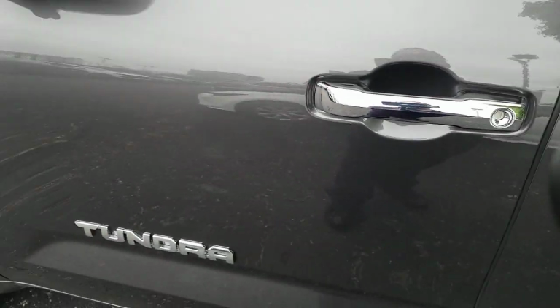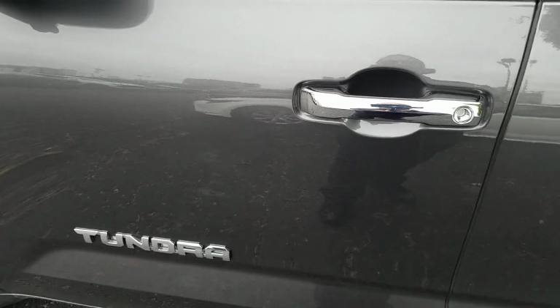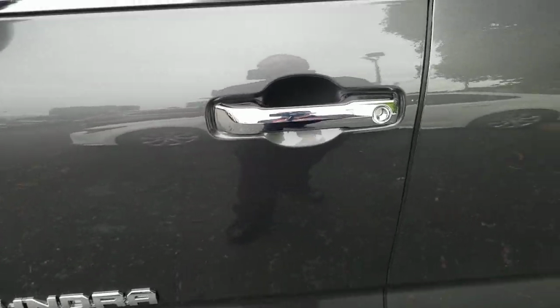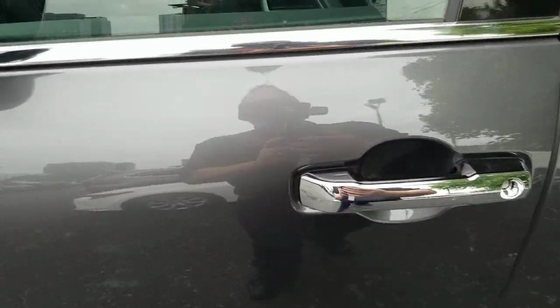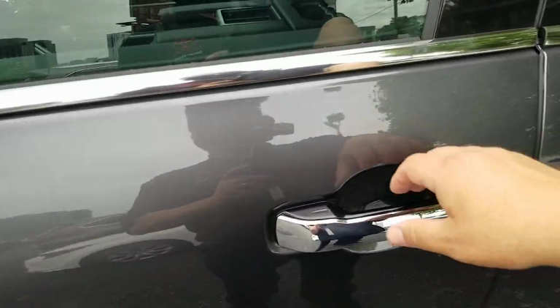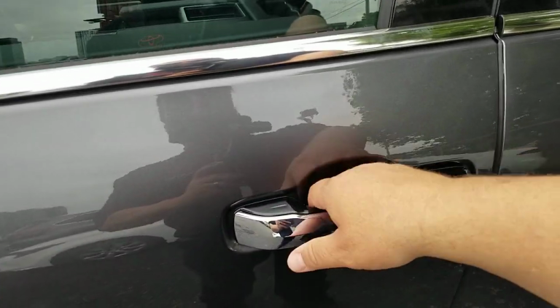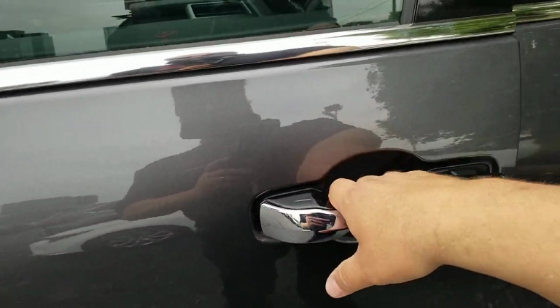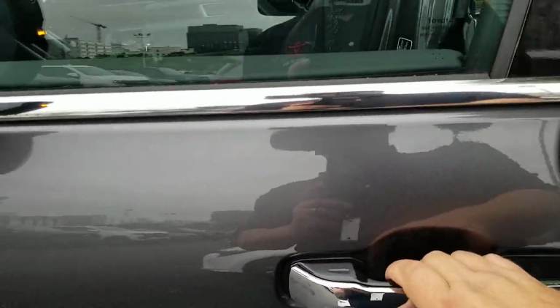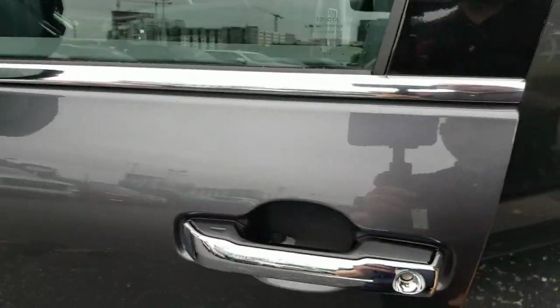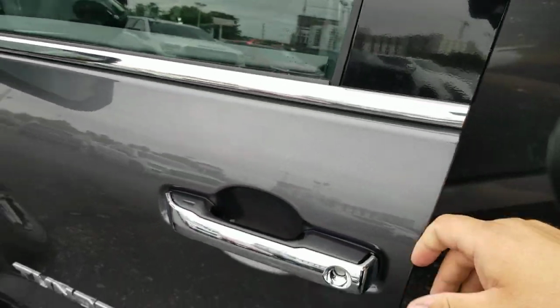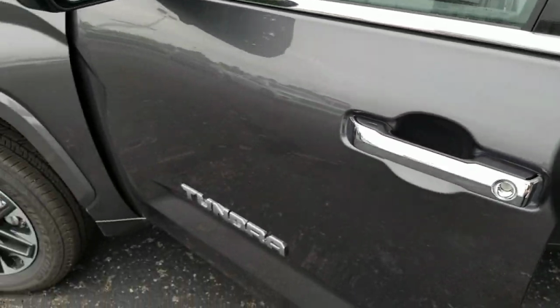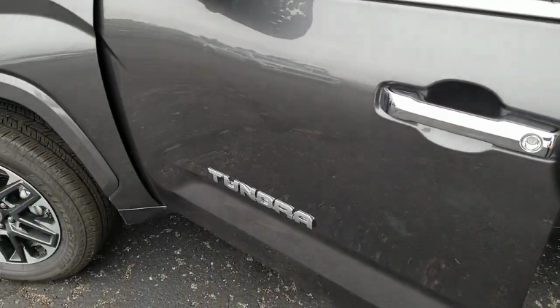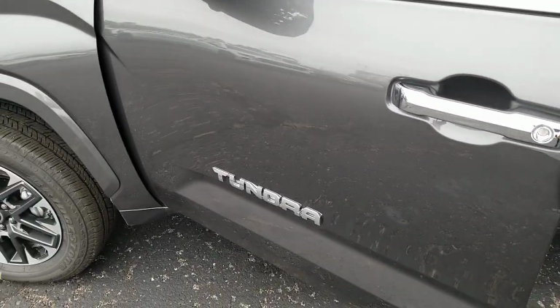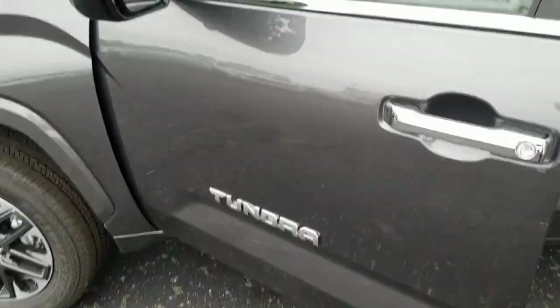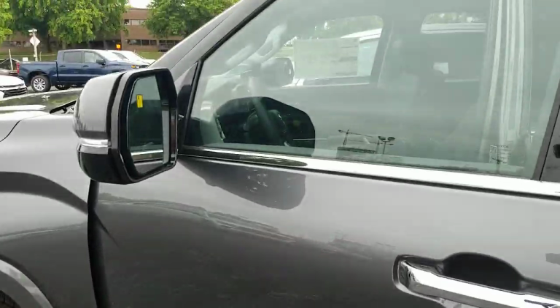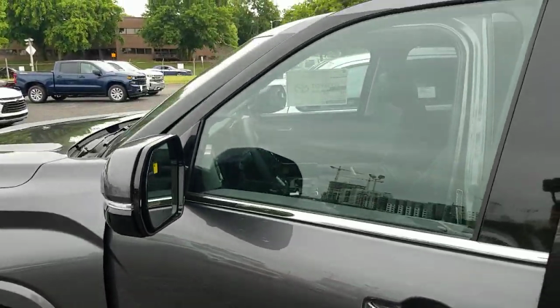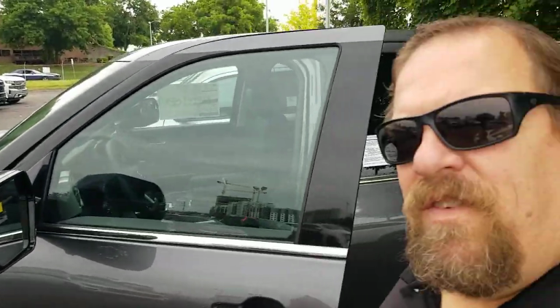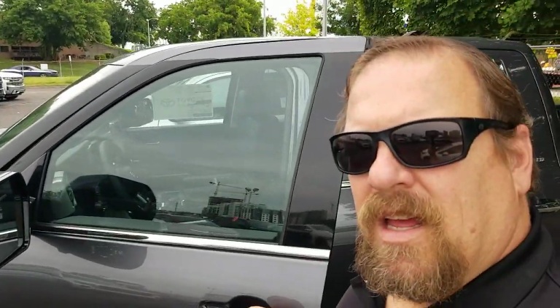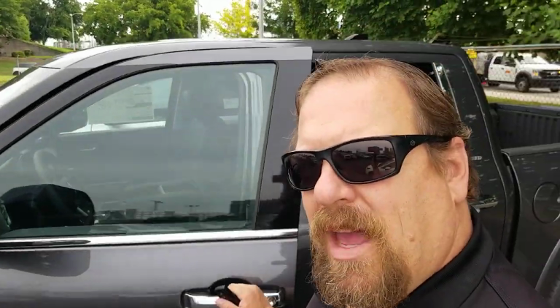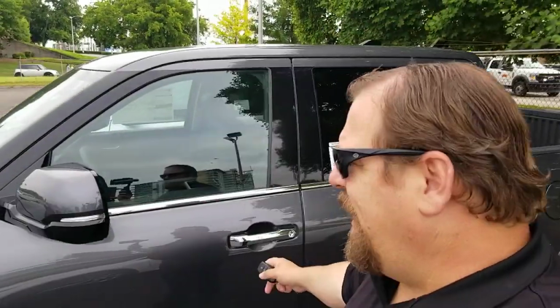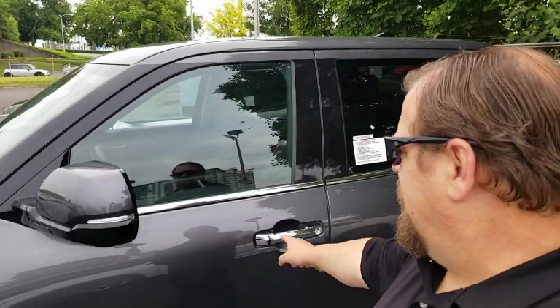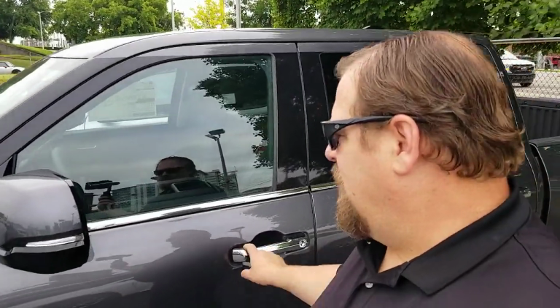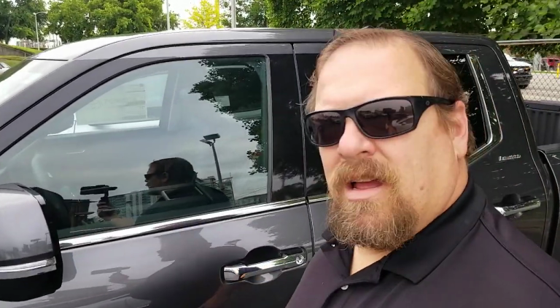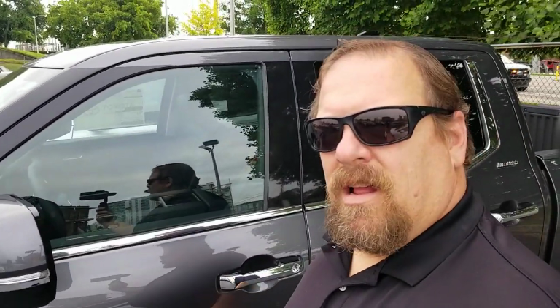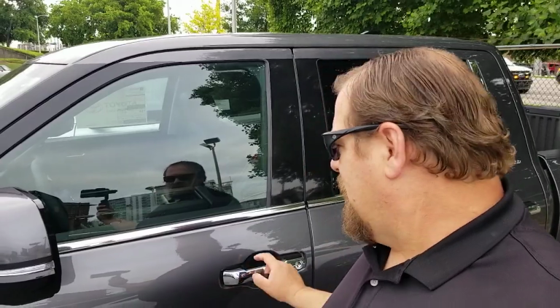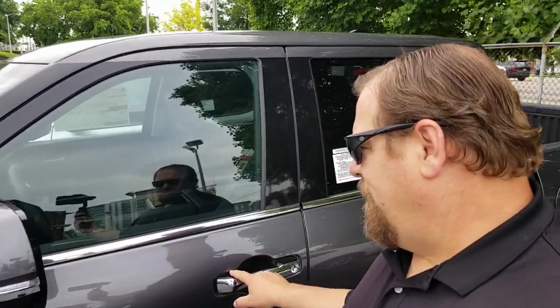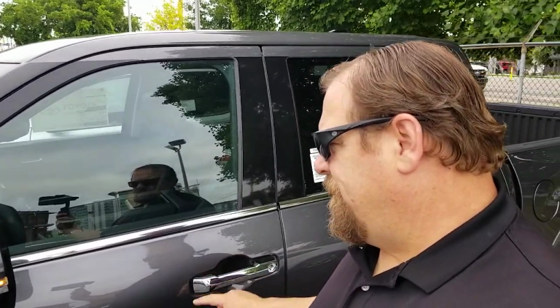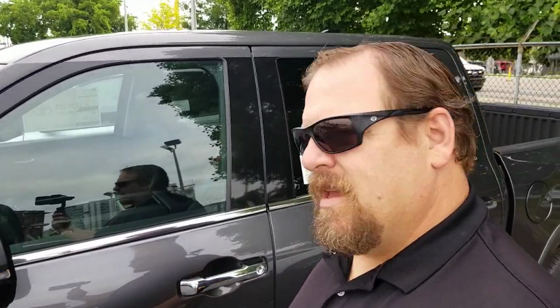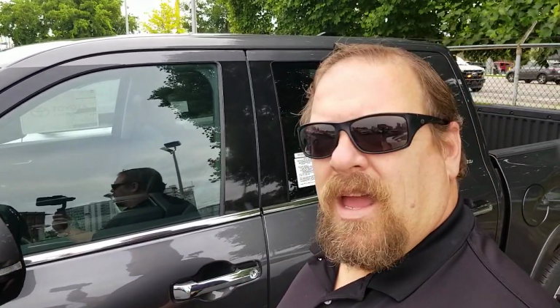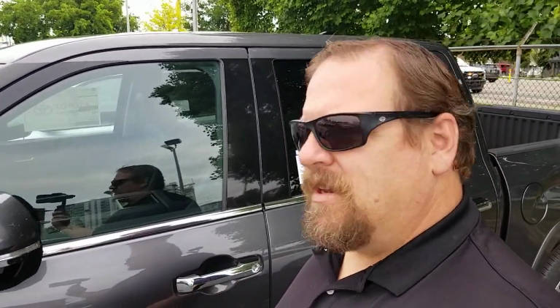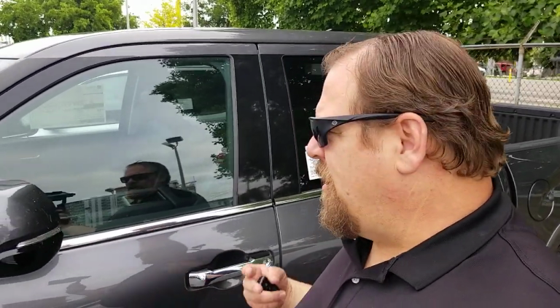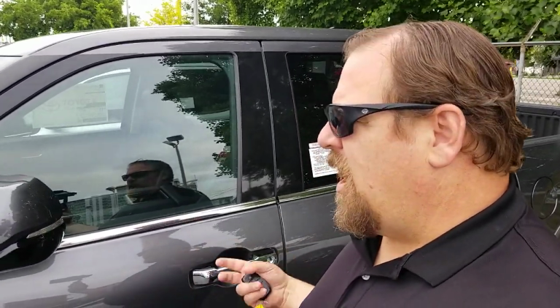How do you unlock it? Well, very easy. You just grab the door handle. So as long as your key fob is within three feet, you can very easily lock that and then turn around and unlock it.